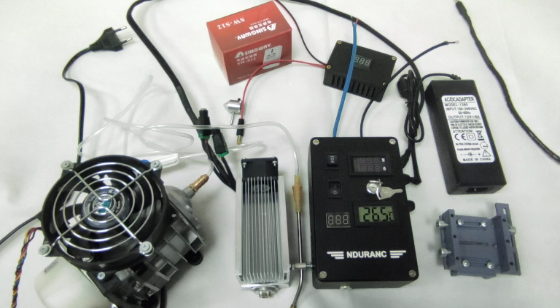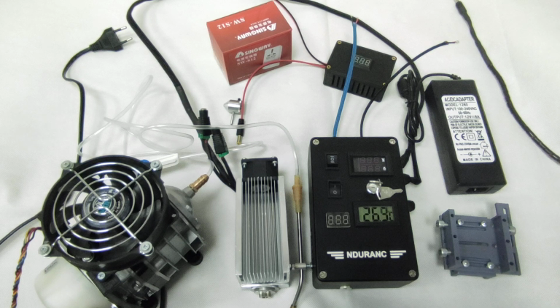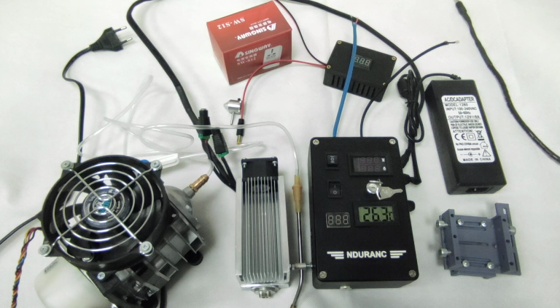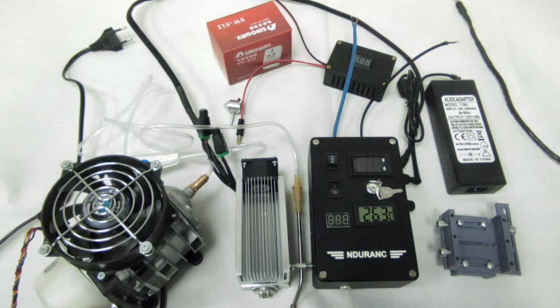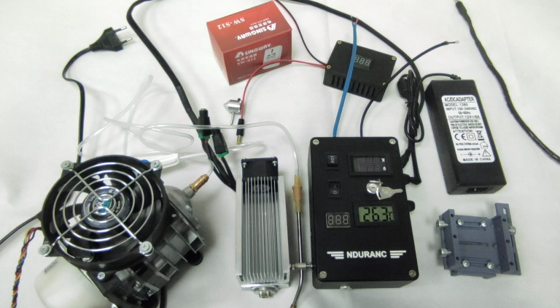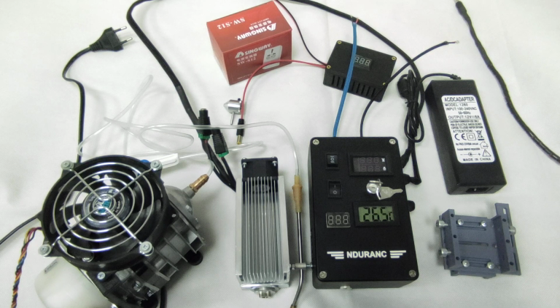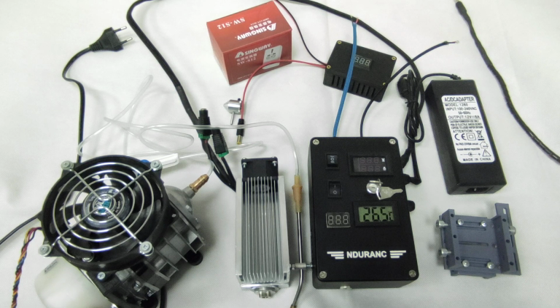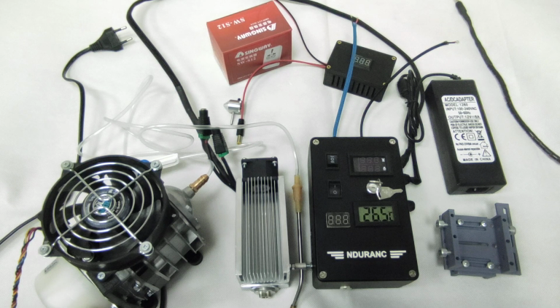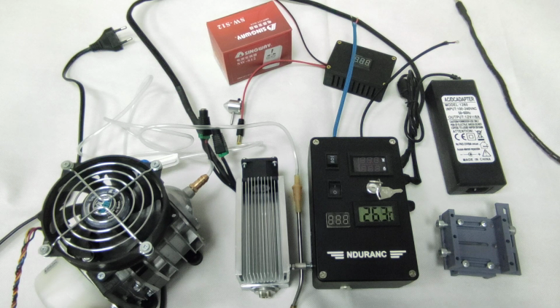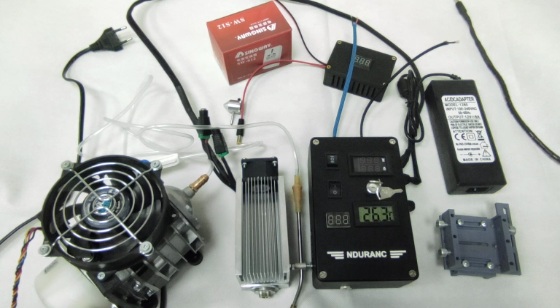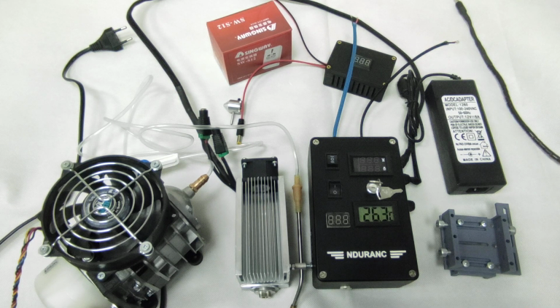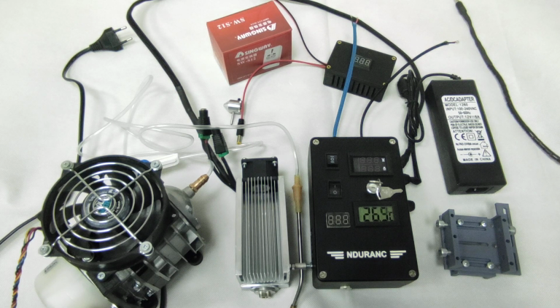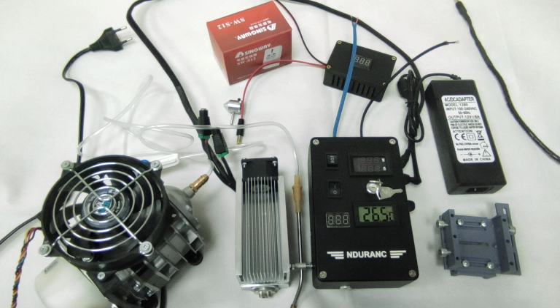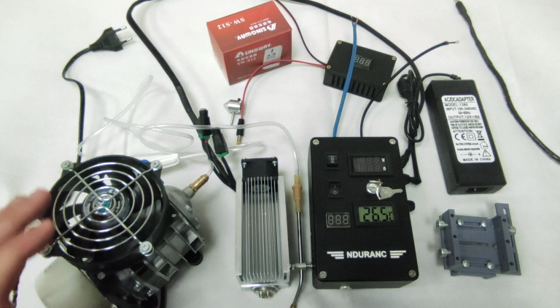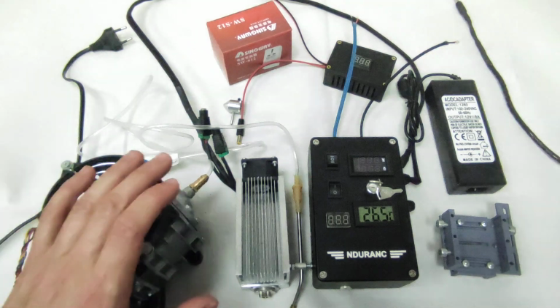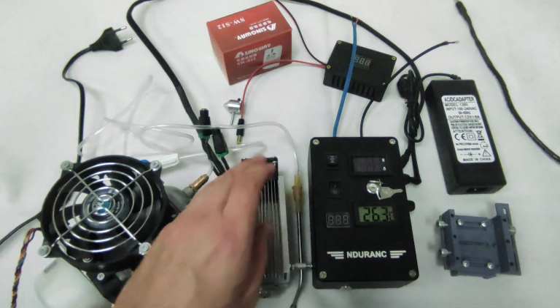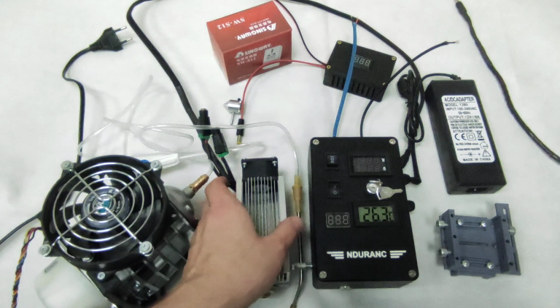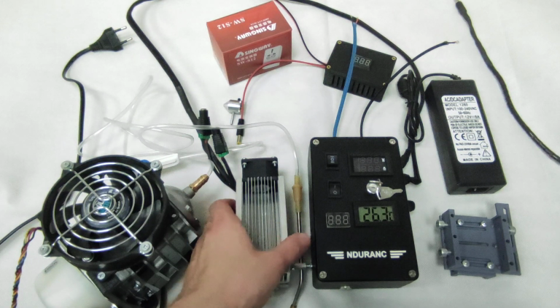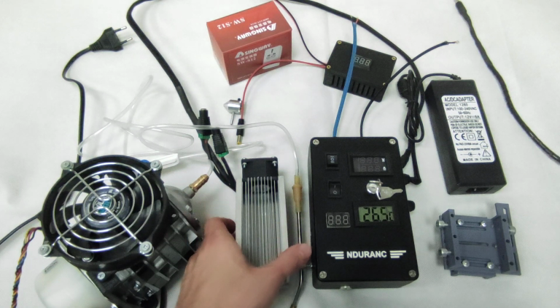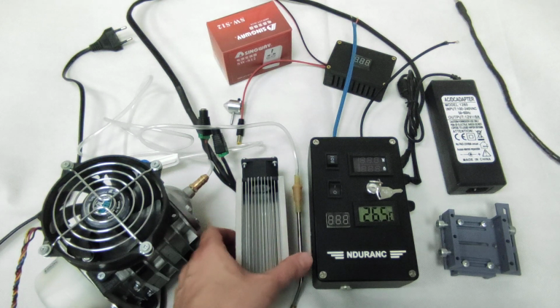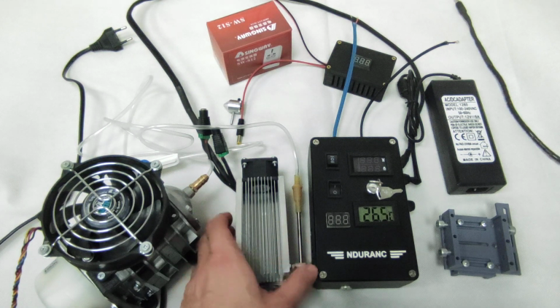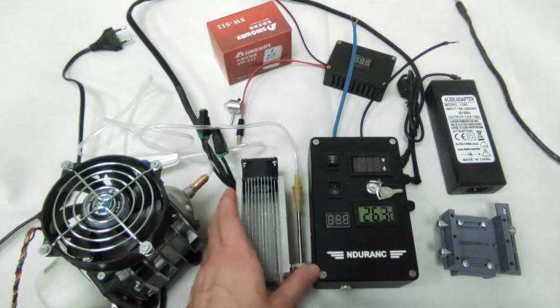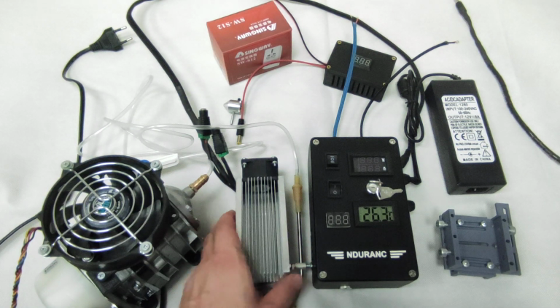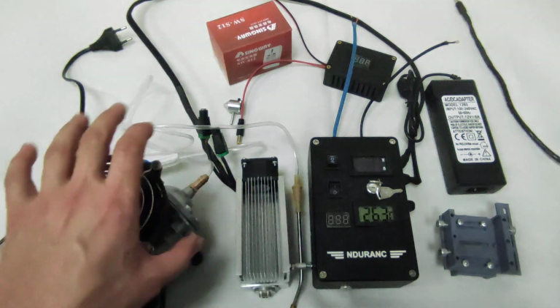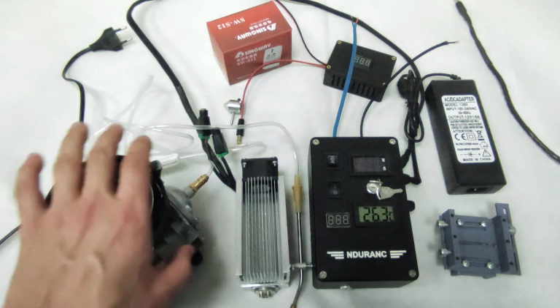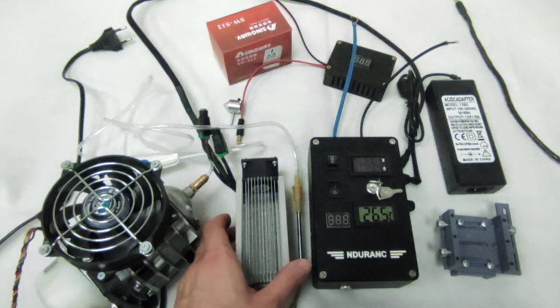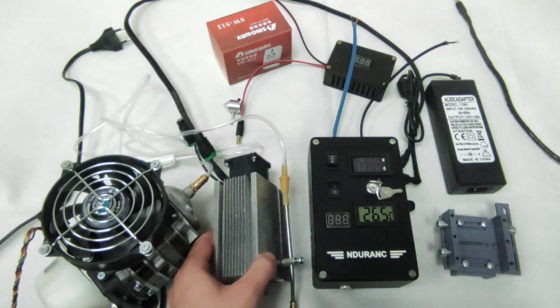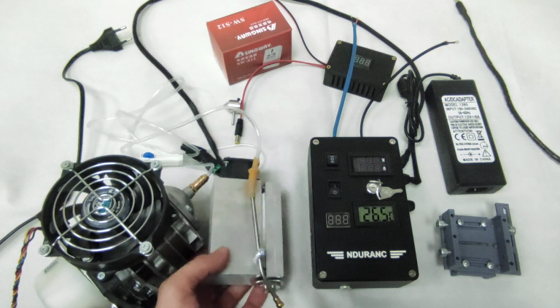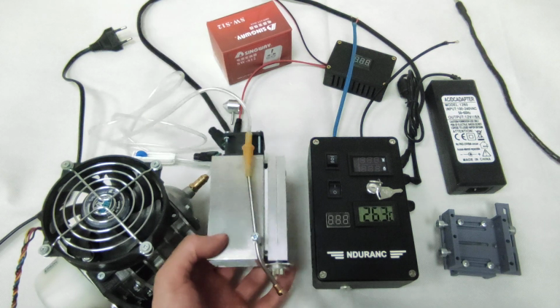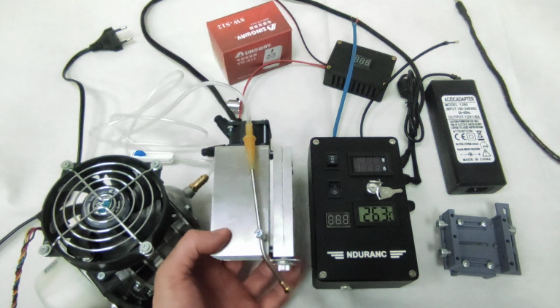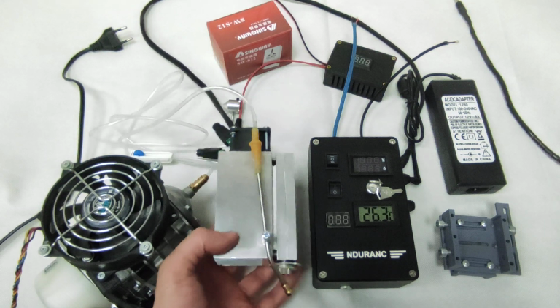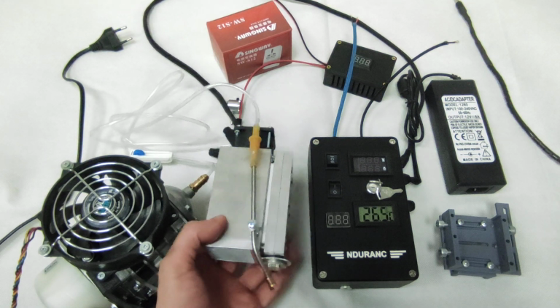Hello everyone, you are in Endurance Laser Lab. In this video, I want to show you what you need to know to get started with our 10W Plus Pro Laser. This is our 10W Plus Pro Laser.